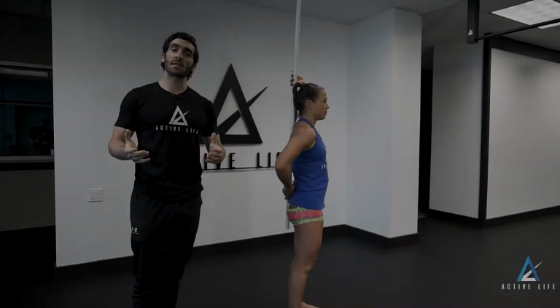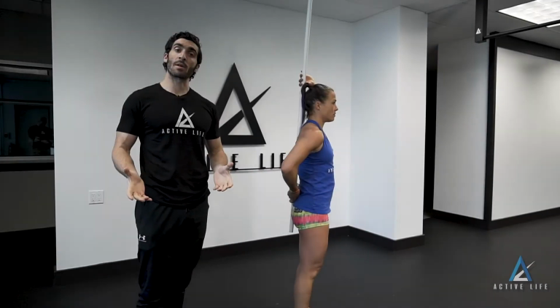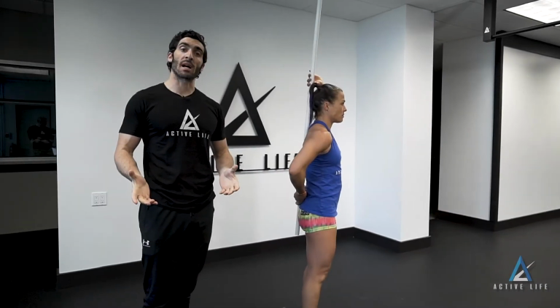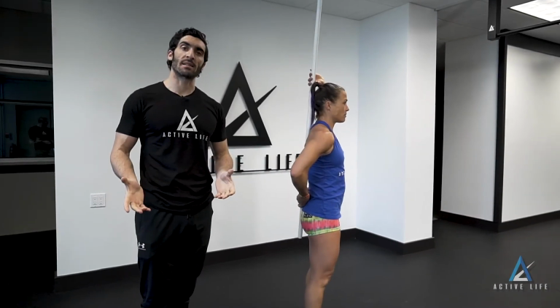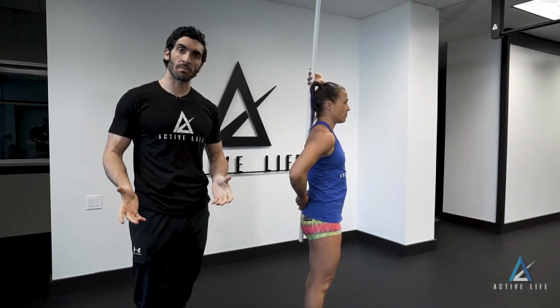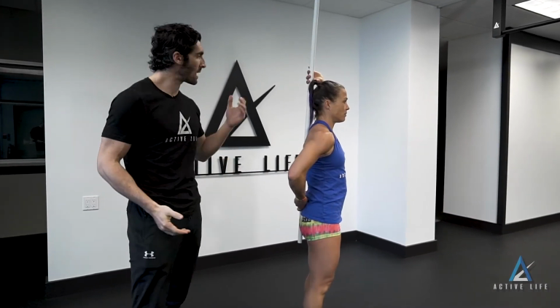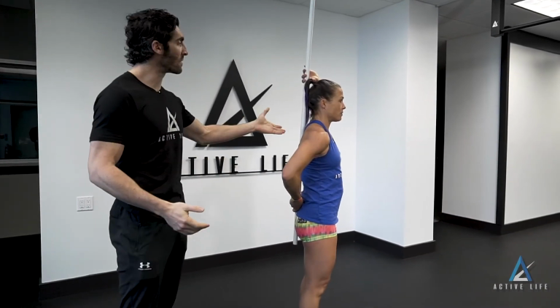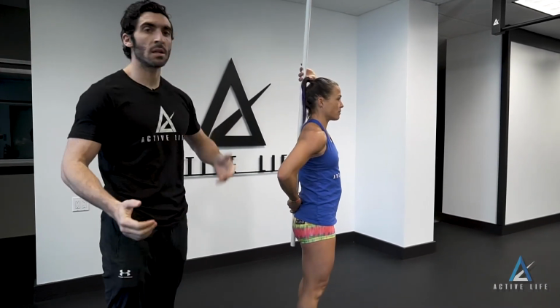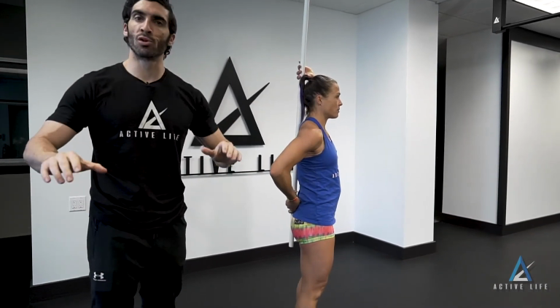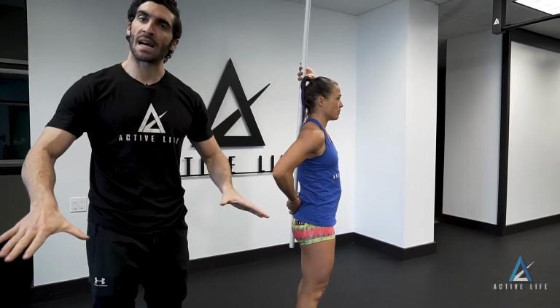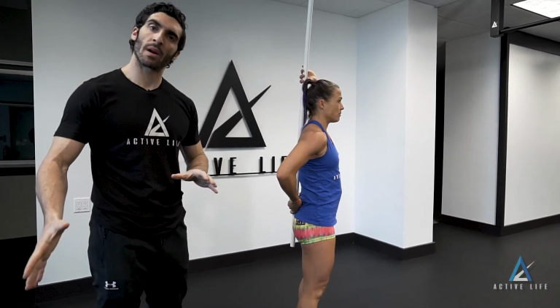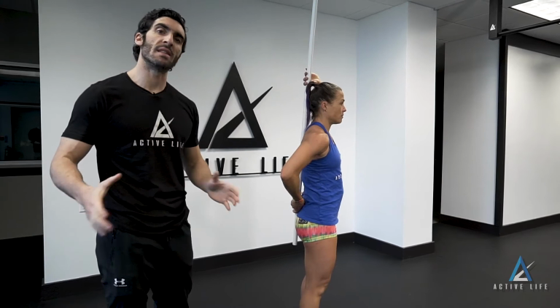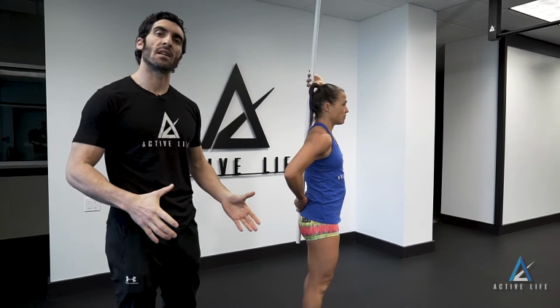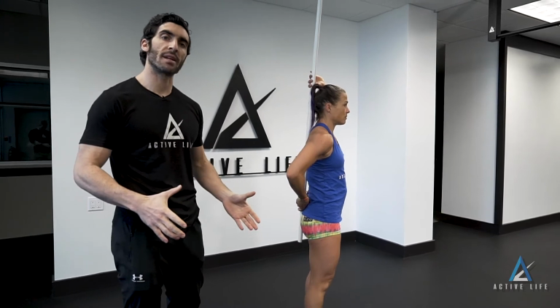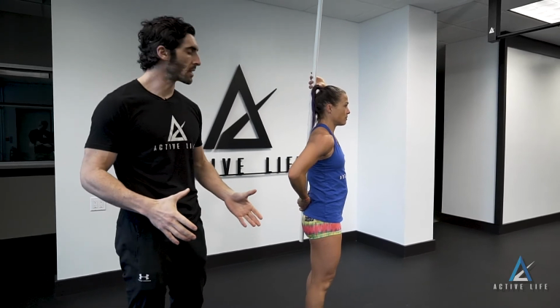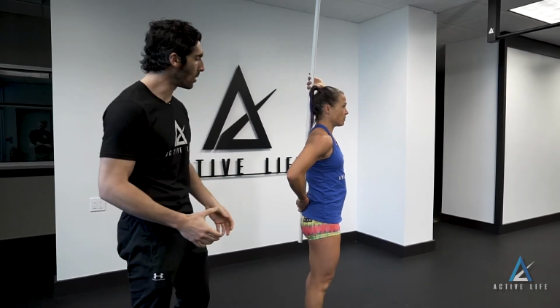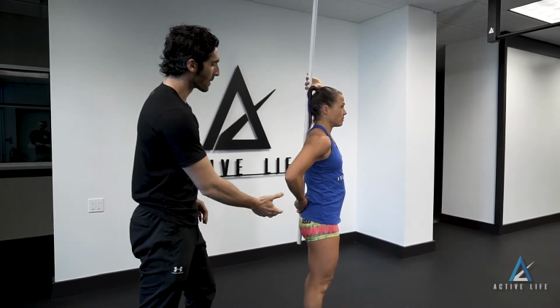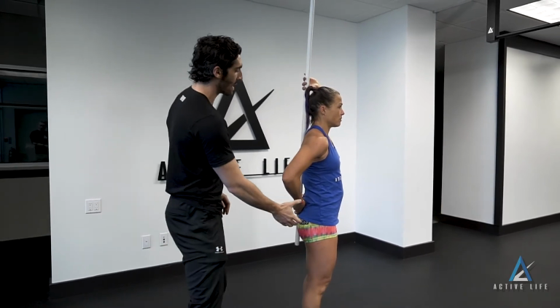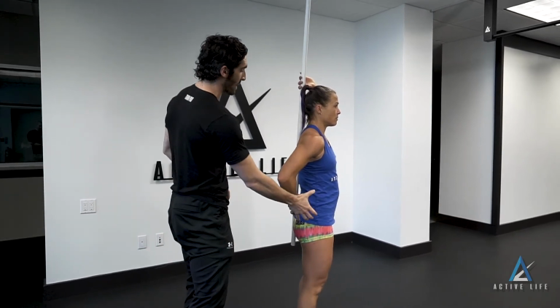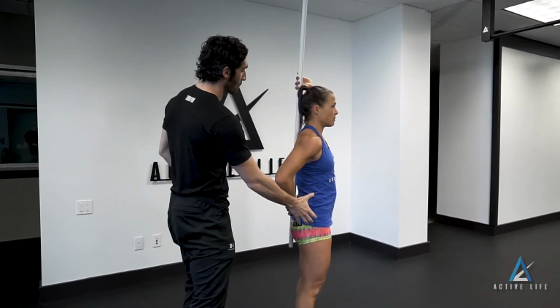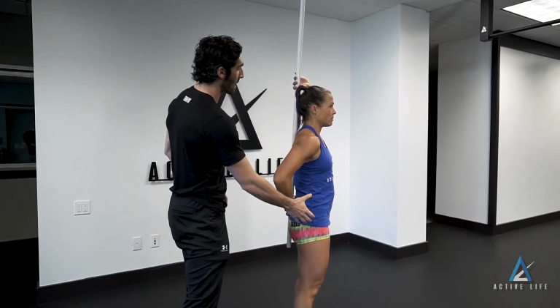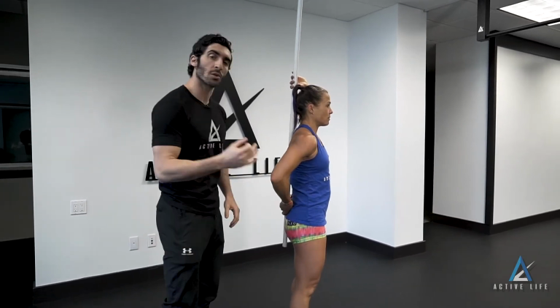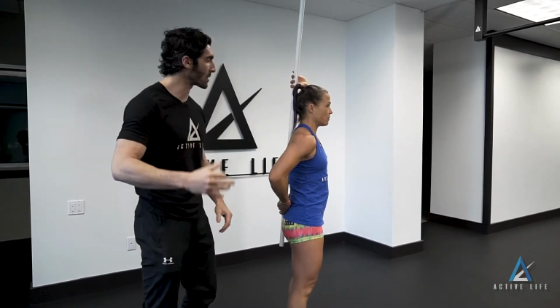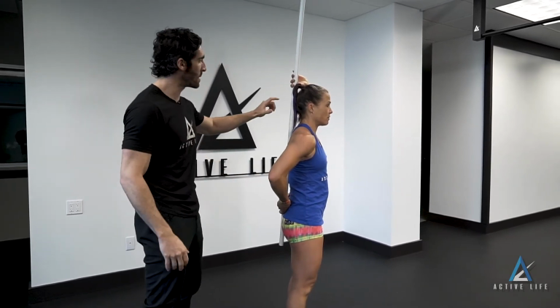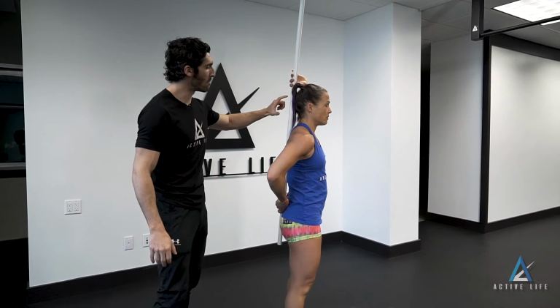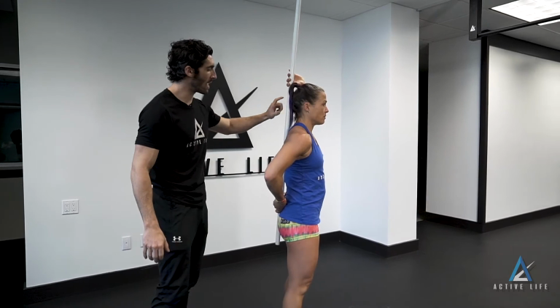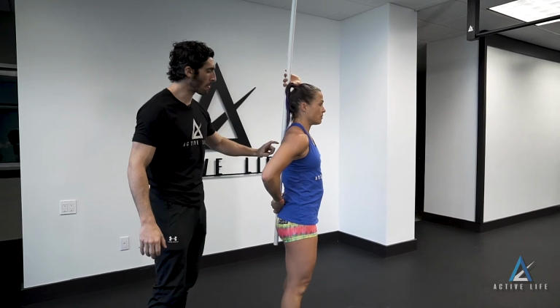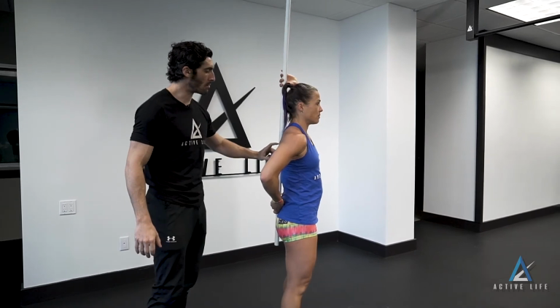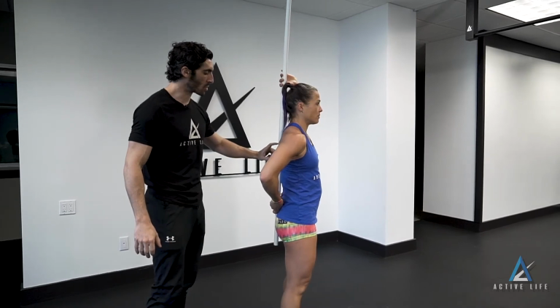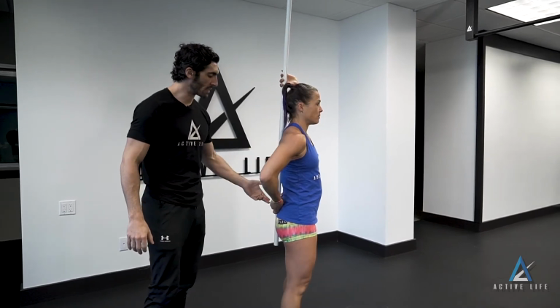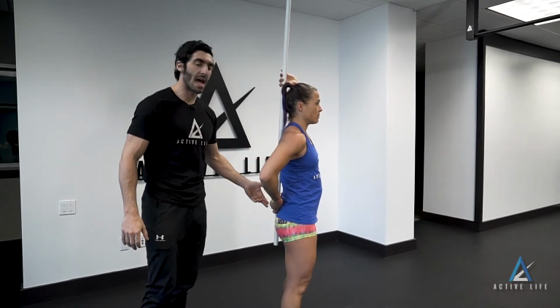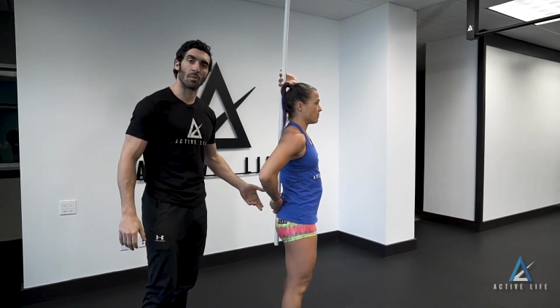This is a three-point contact hinge. Taking a PVC, broom, dowel — whatever you need that's light enough to very easily control — you're going to stand in a braced neutral spine, and those three points are going to be back of head, middle of your shoulder blades, and tailbone.